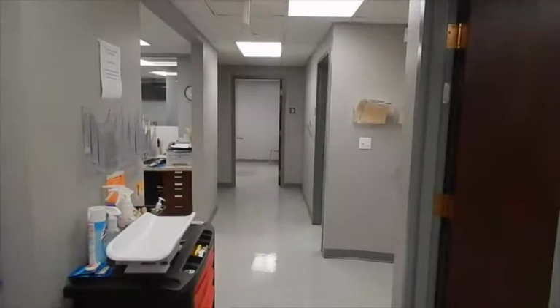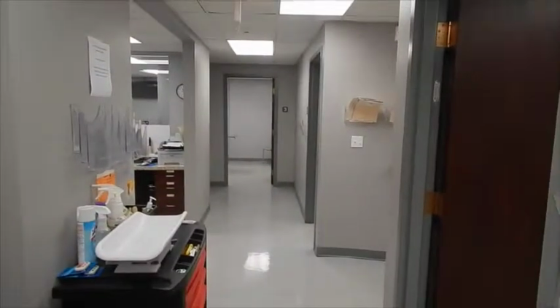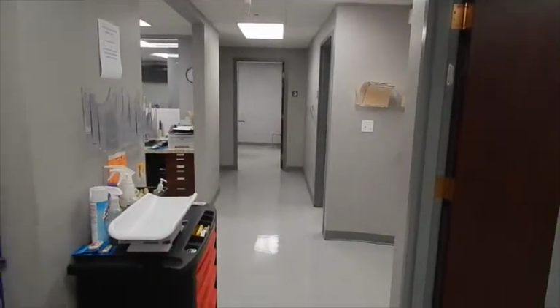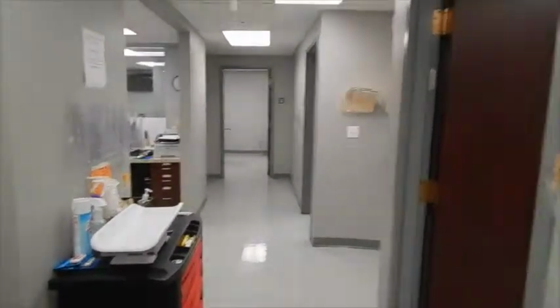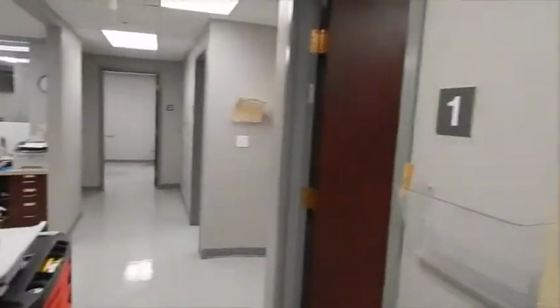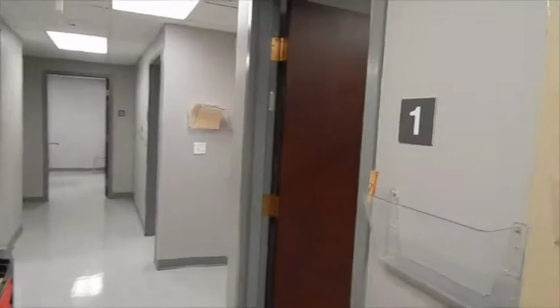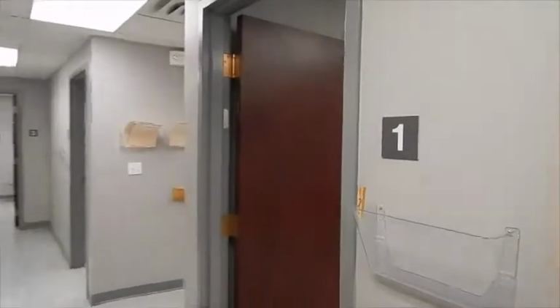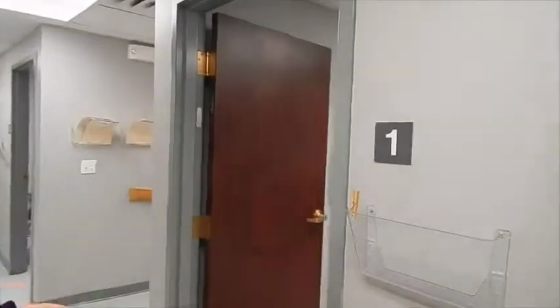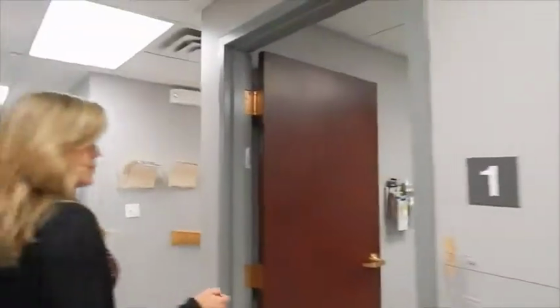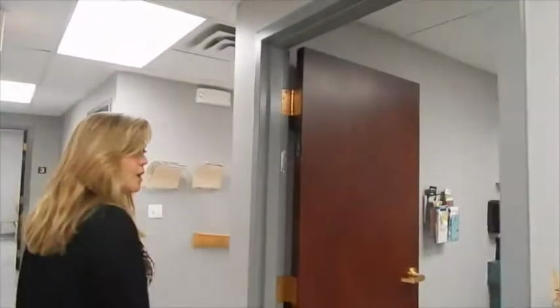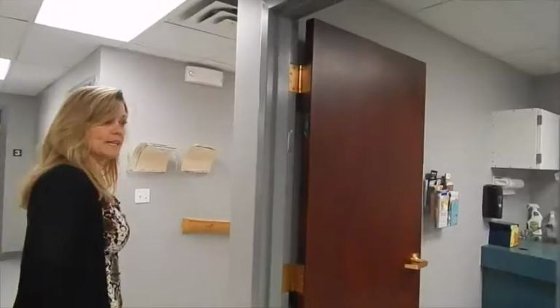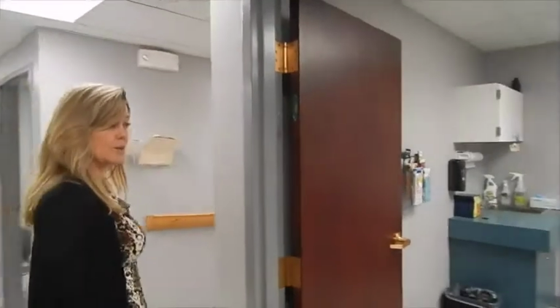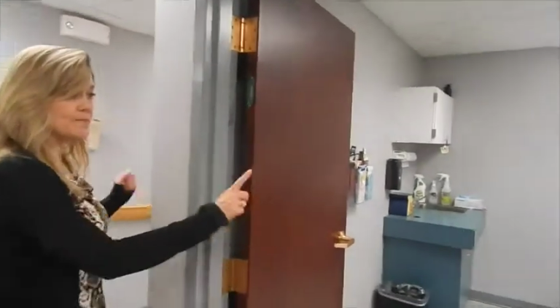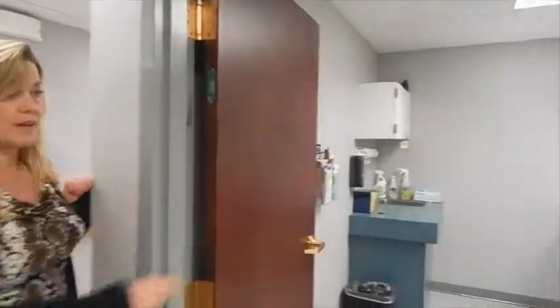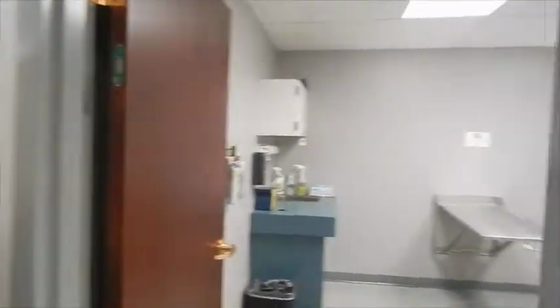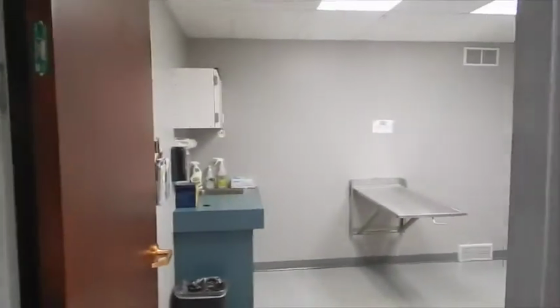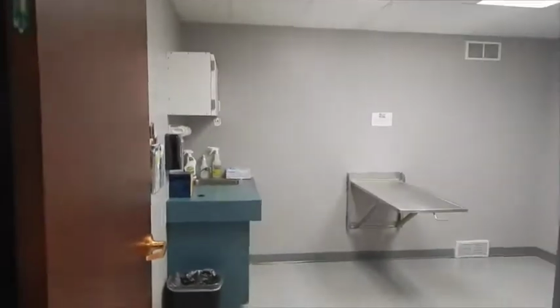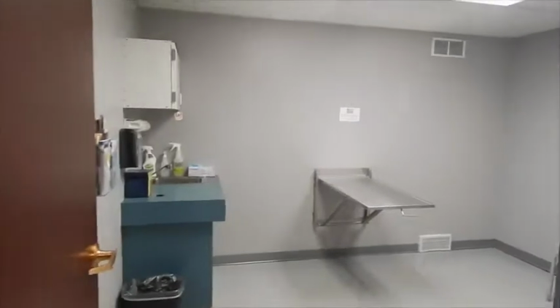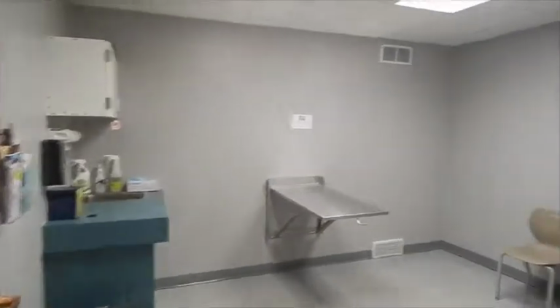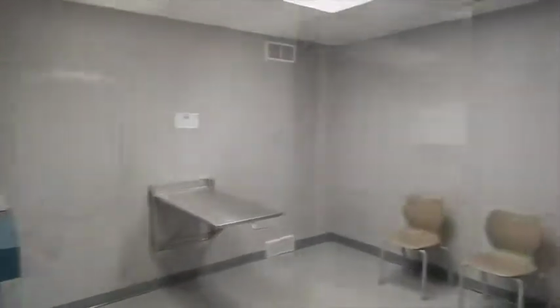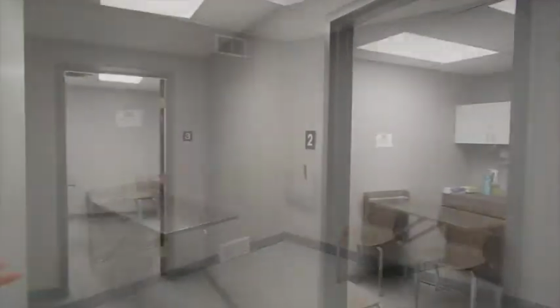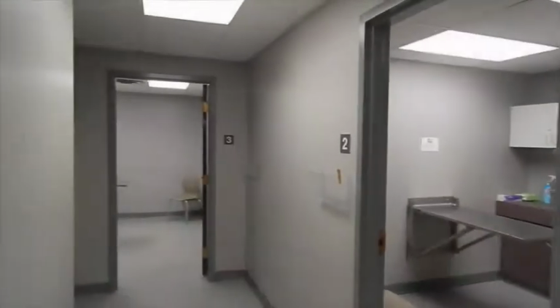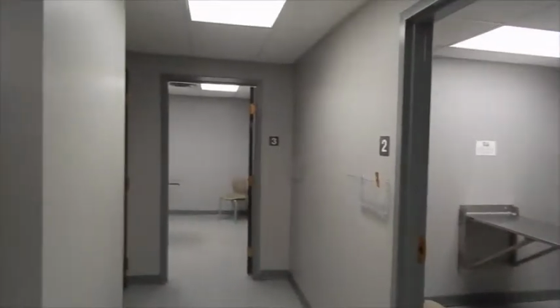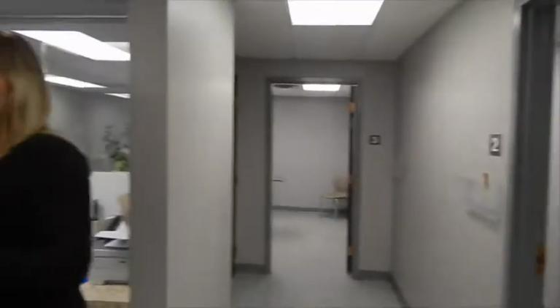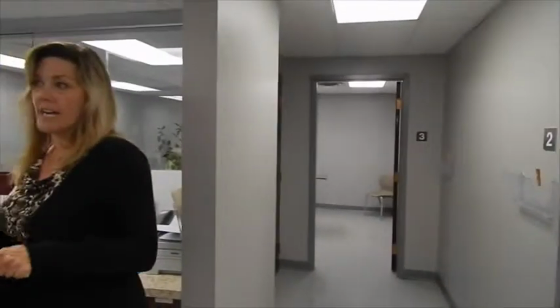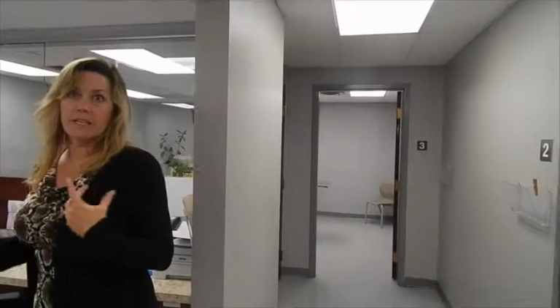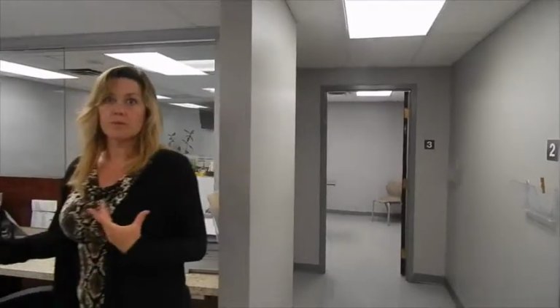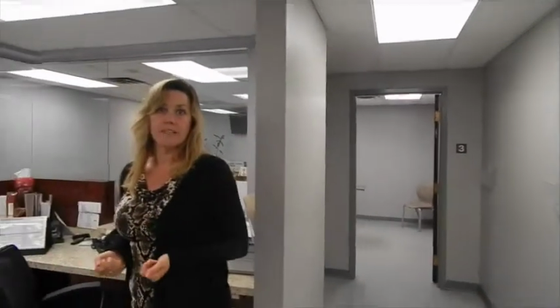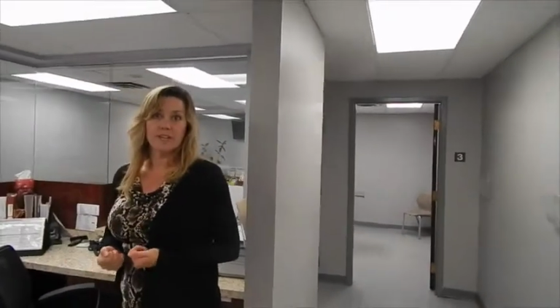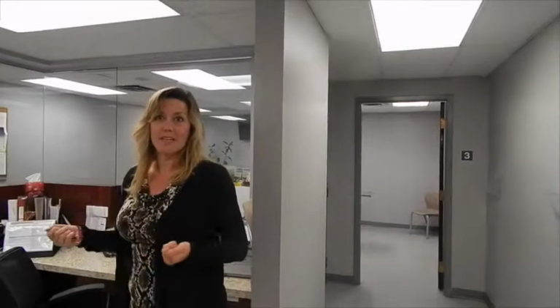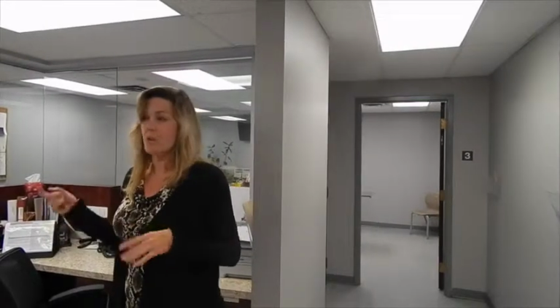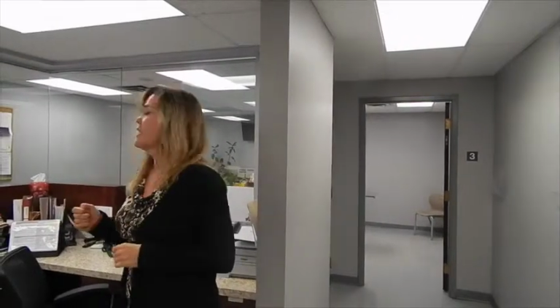We have three exam rooms that we use for our wellness hours. This is our largest room. Obviously this part of the hospital gets most of the activity during our wellness hours.